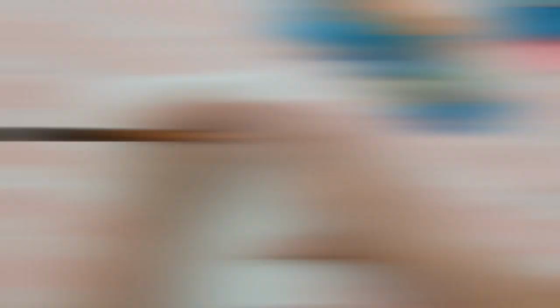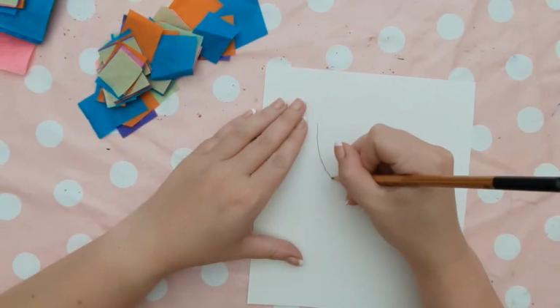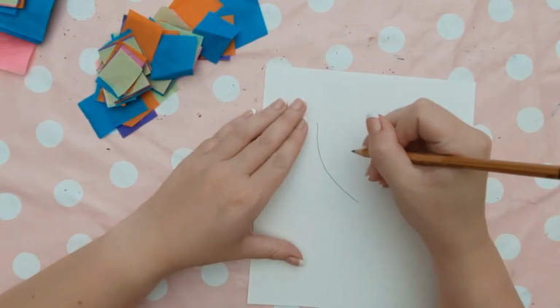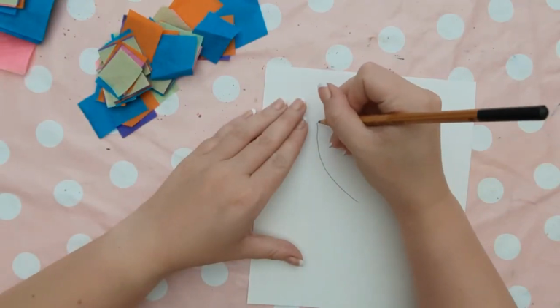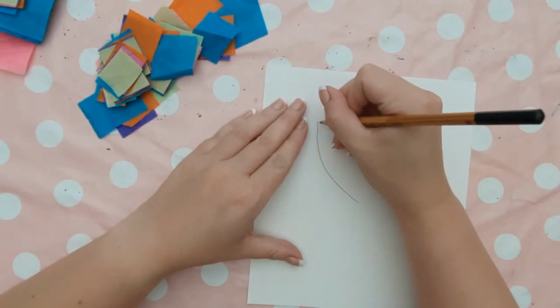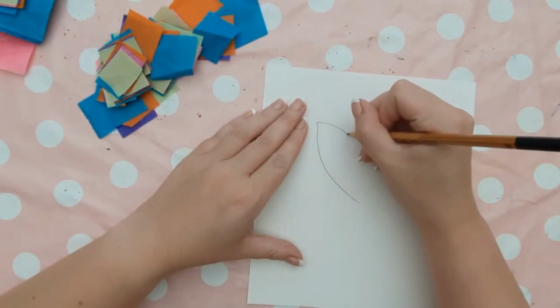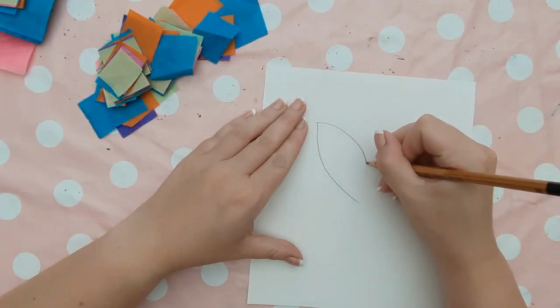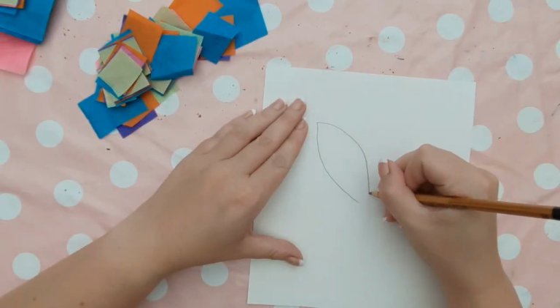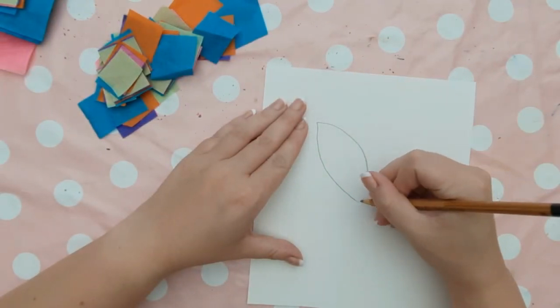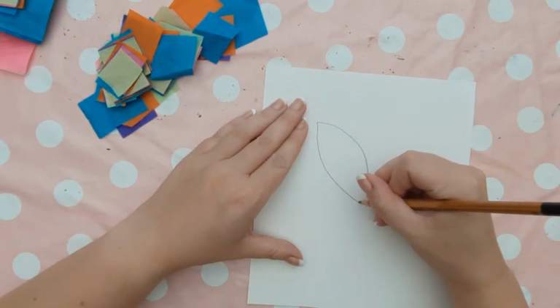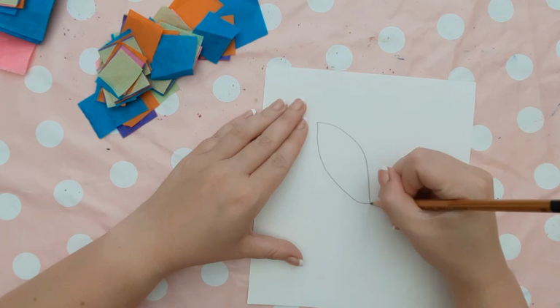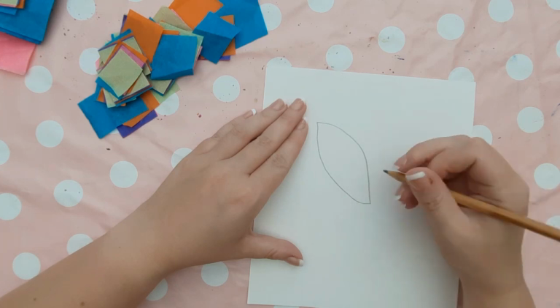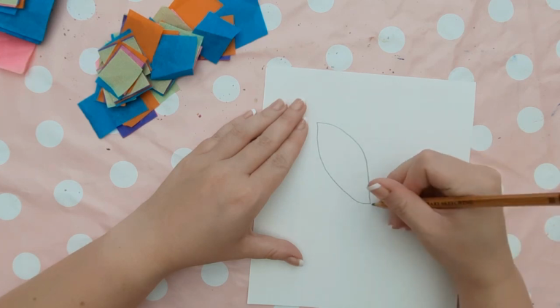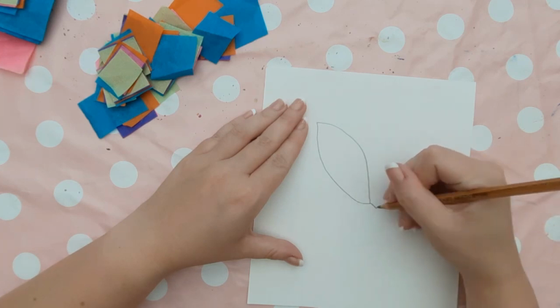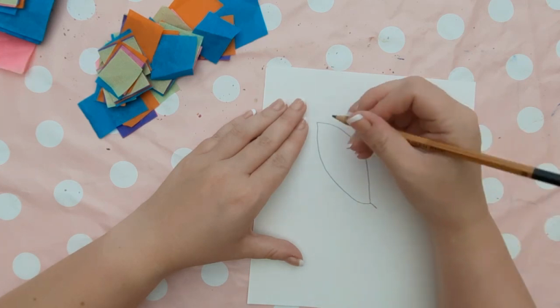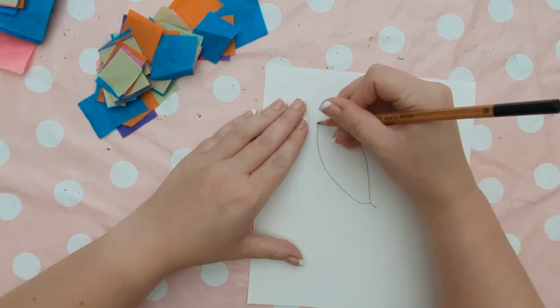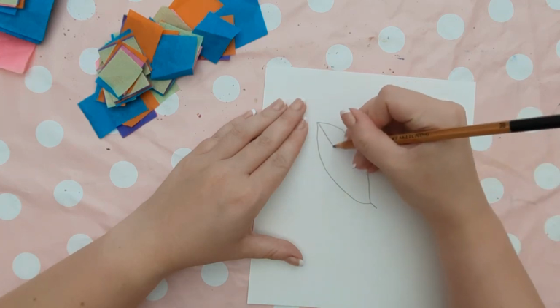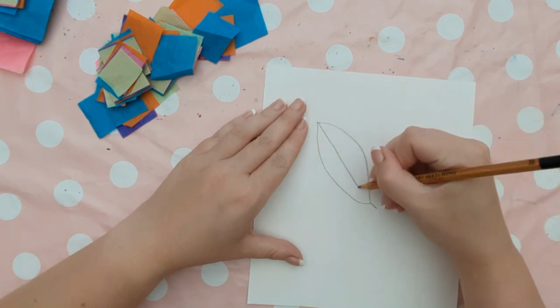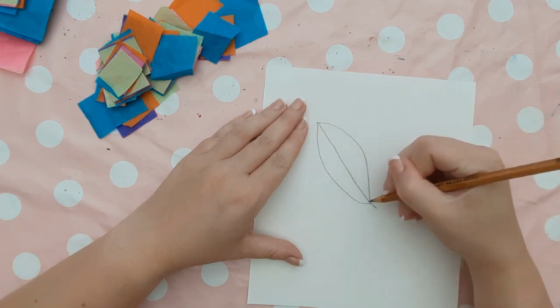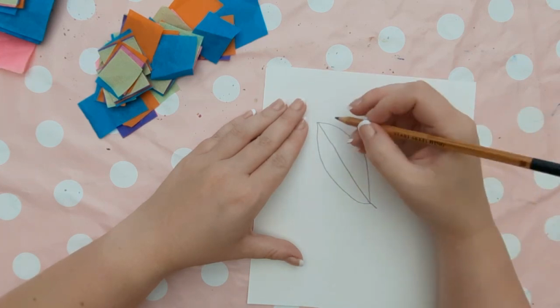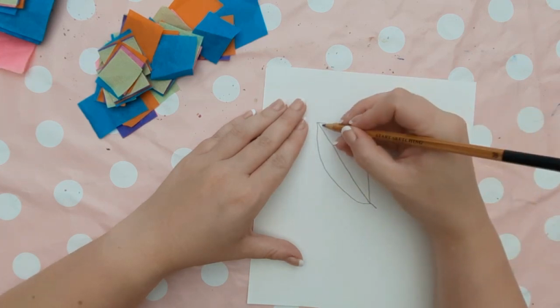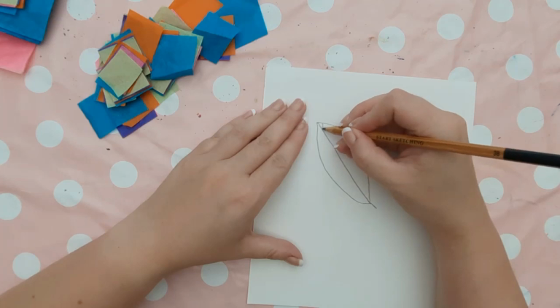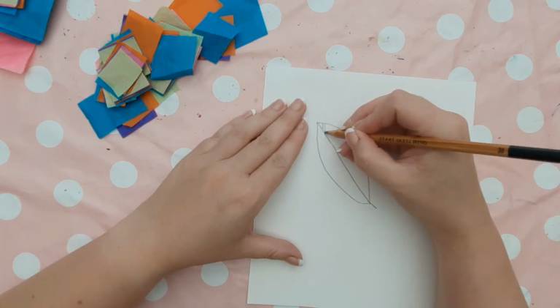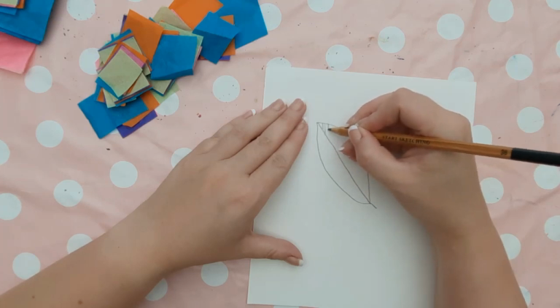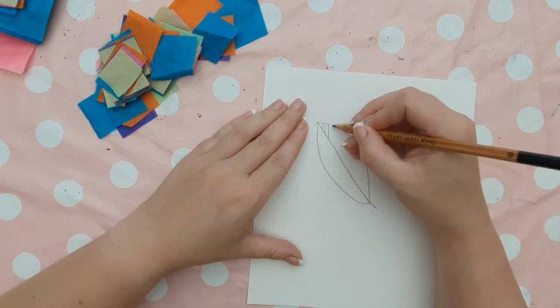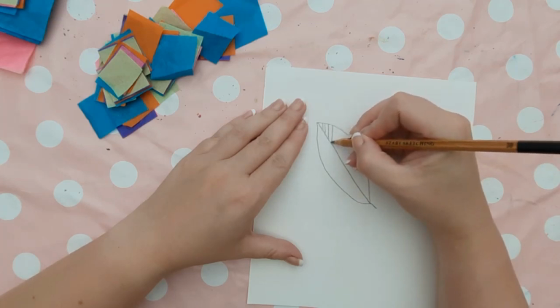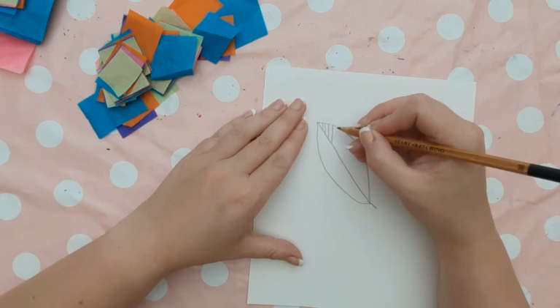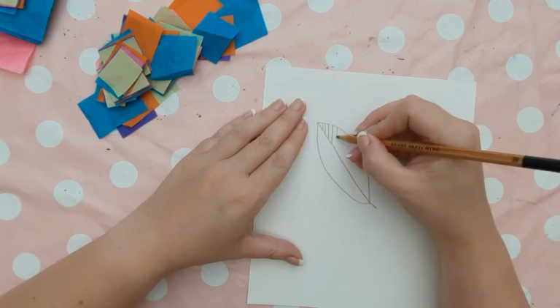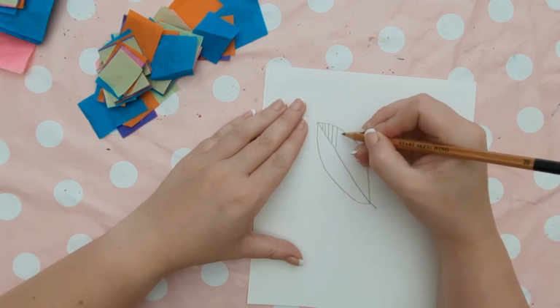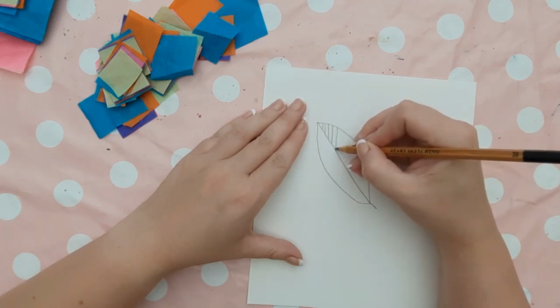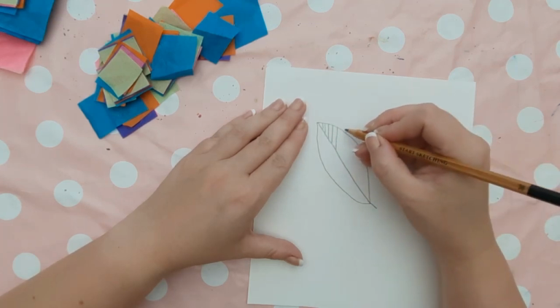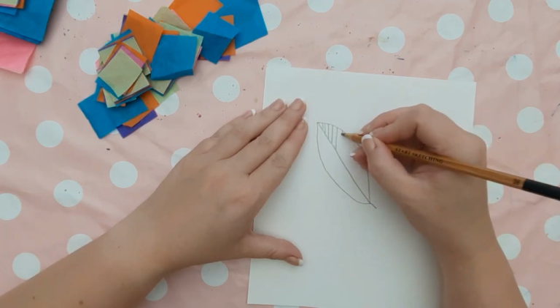So for the actual lesson you will need to fill up the sheet of white card with some shapes. I have gone for leaves as my theme and I am just going to choose a selection of different star leaves to fill this piece of card up with.